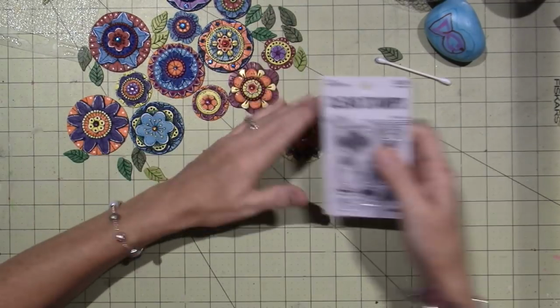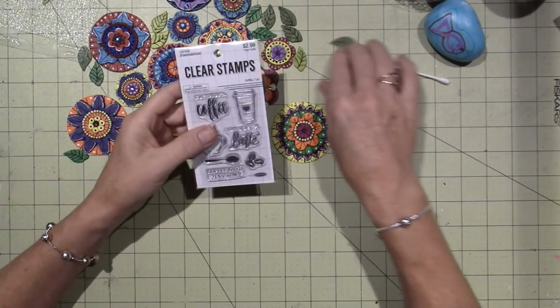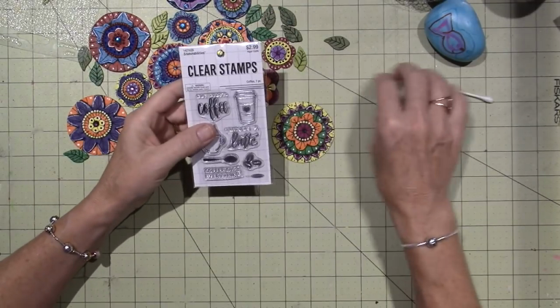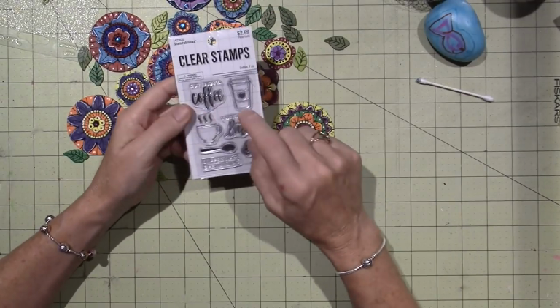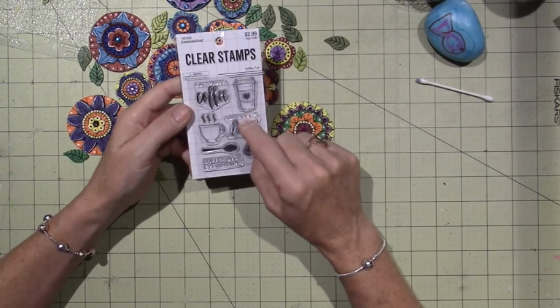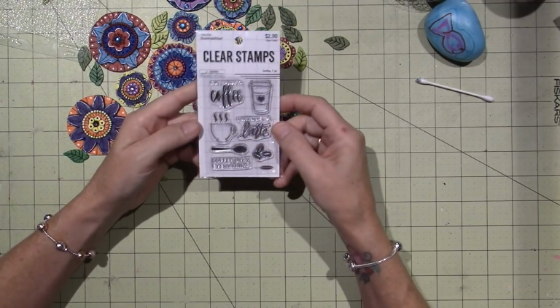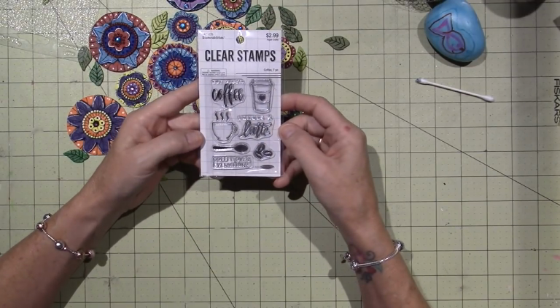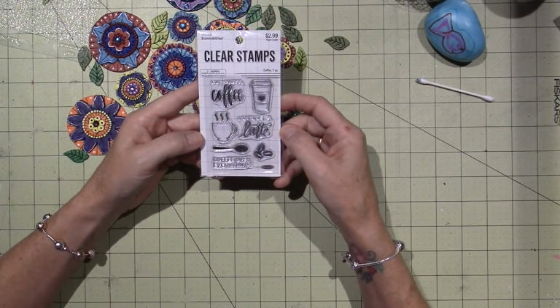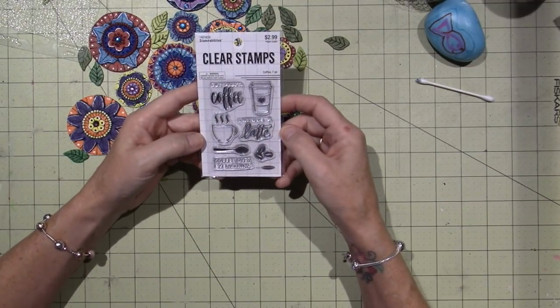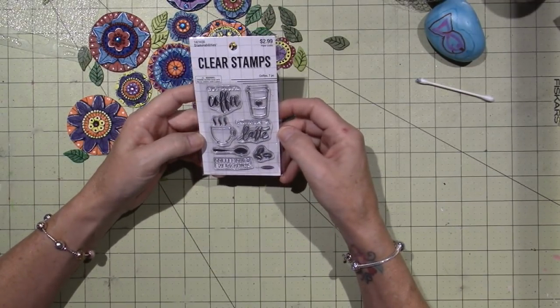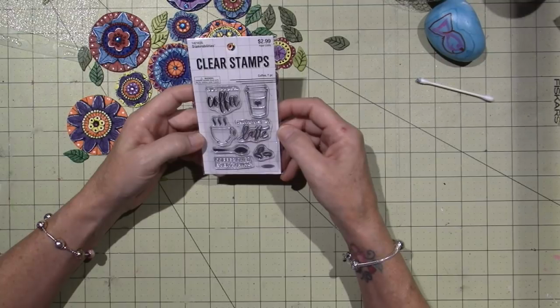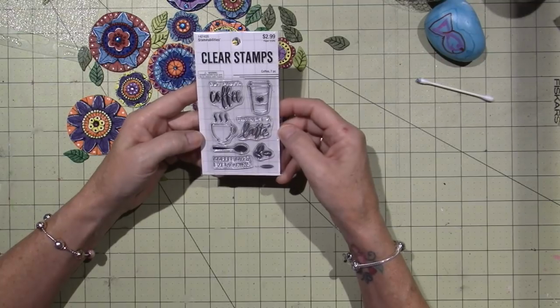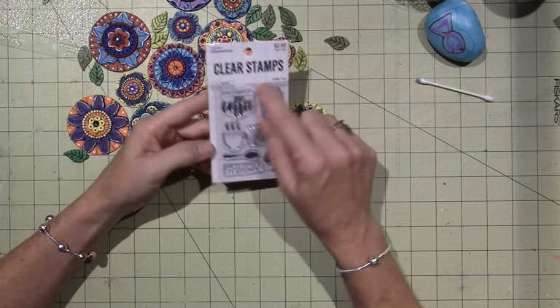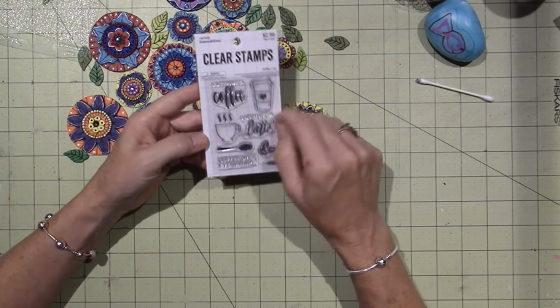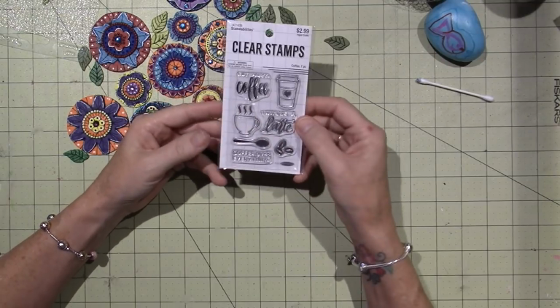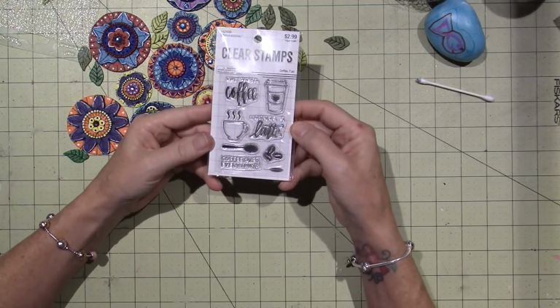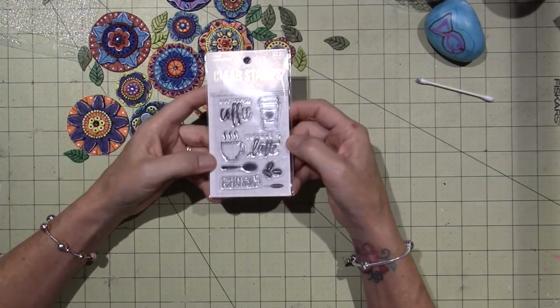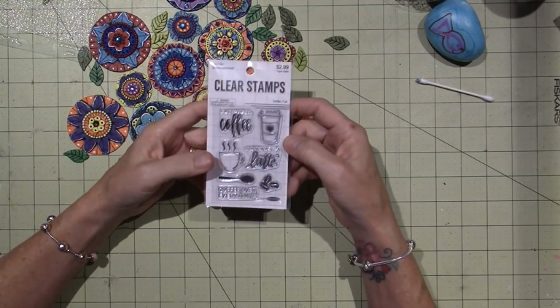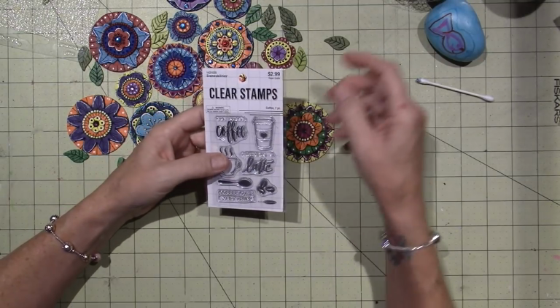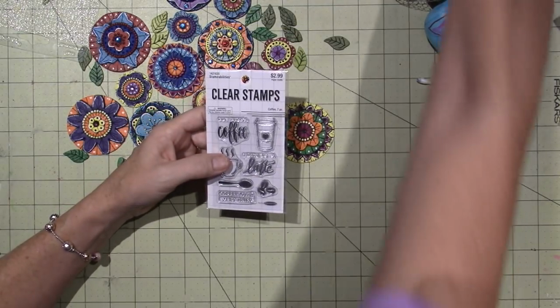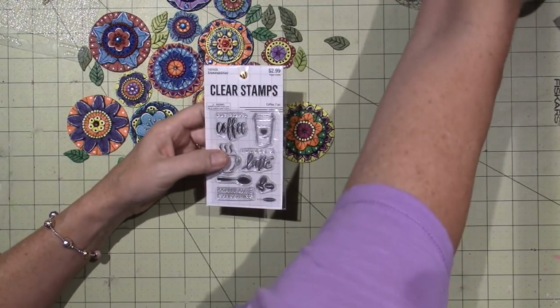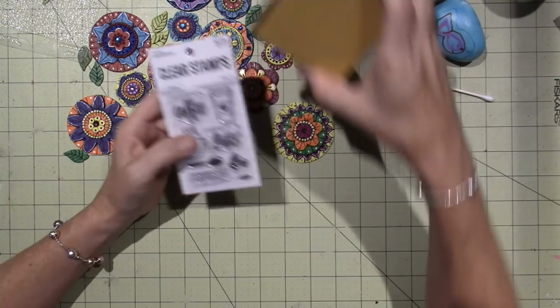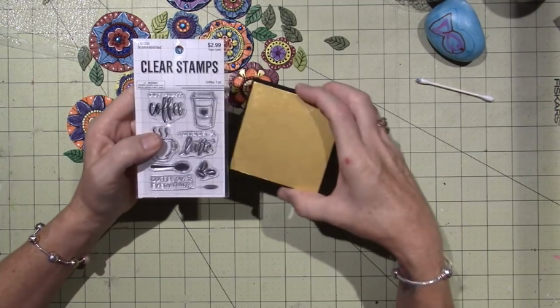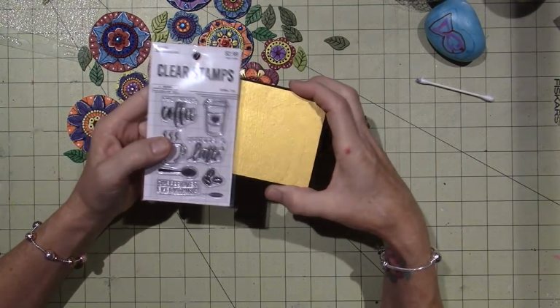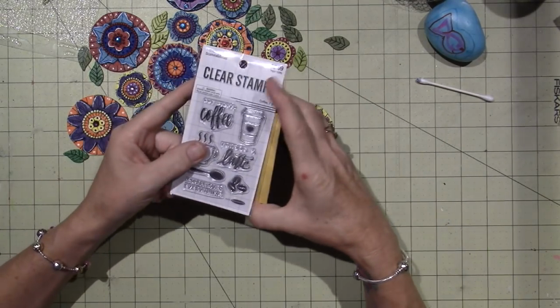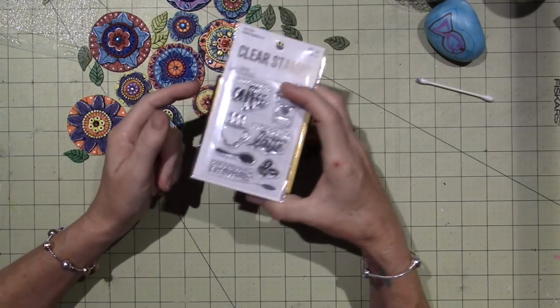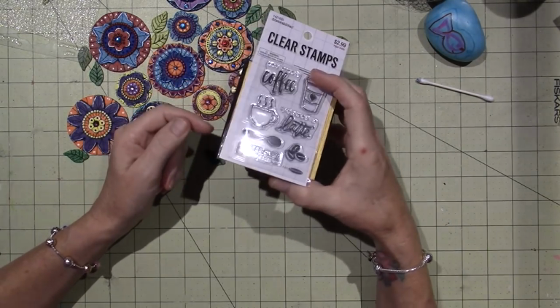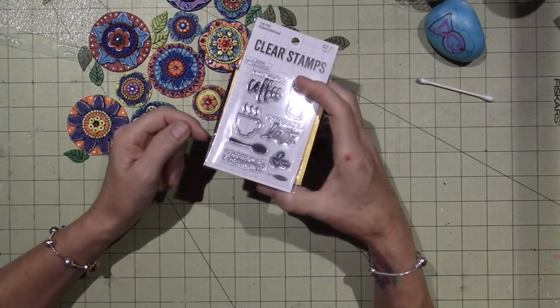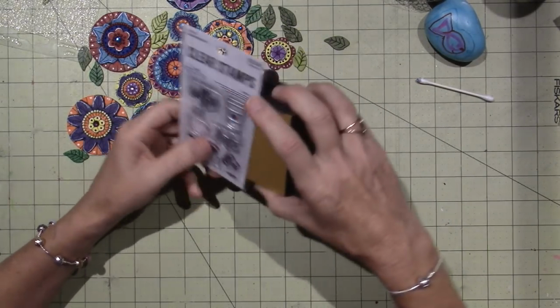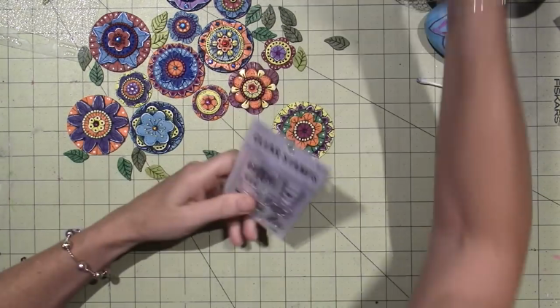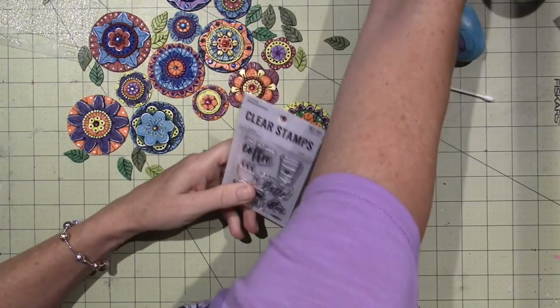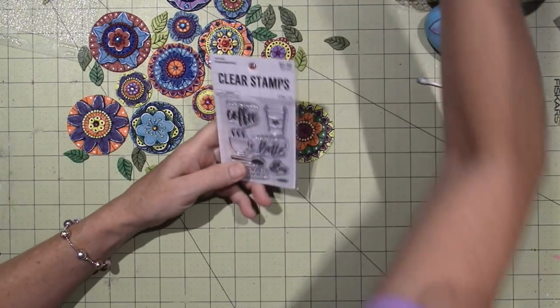I got this little stamp set, it's just called 'coffee' and there are seven pieces in it. I'm planning on making a little box like this with all the coffee clay tiles on it.